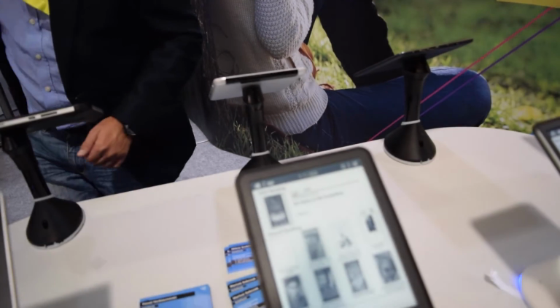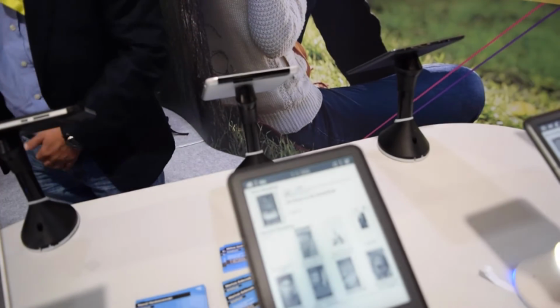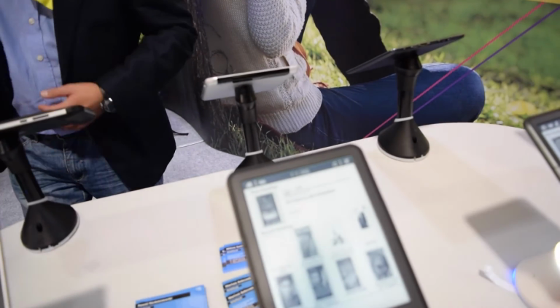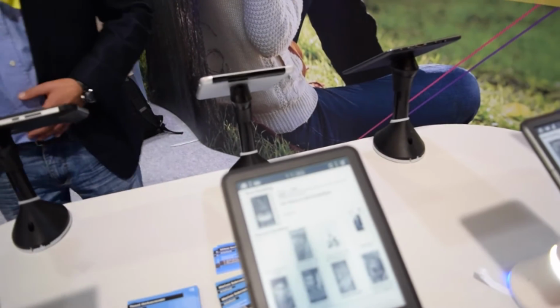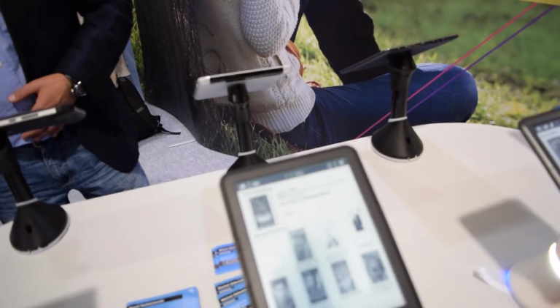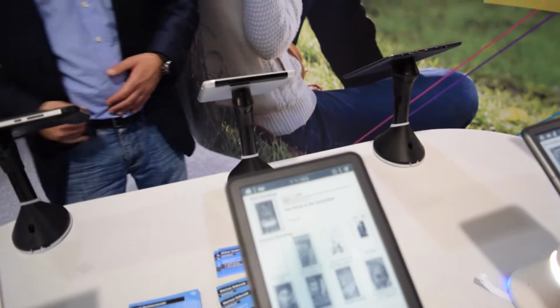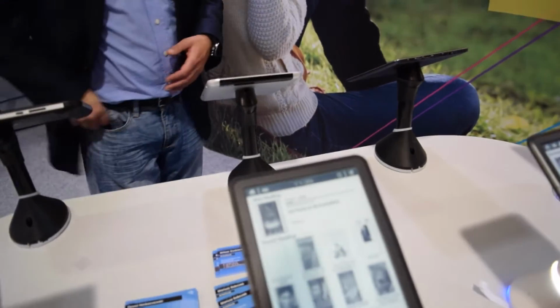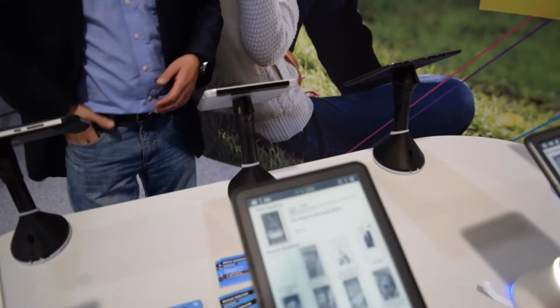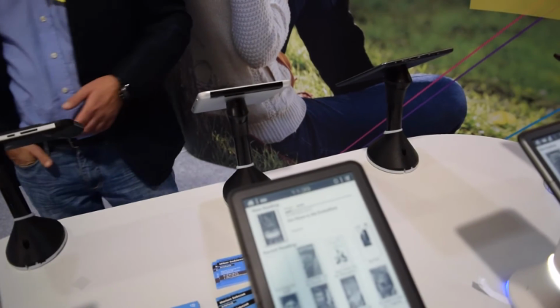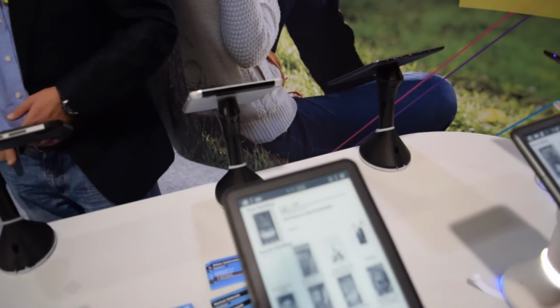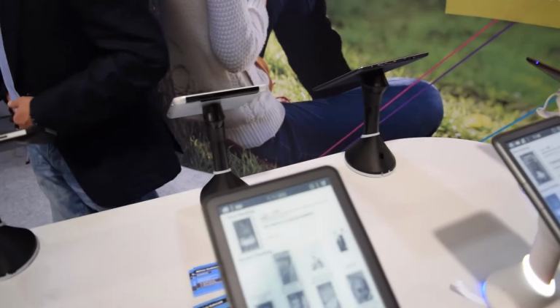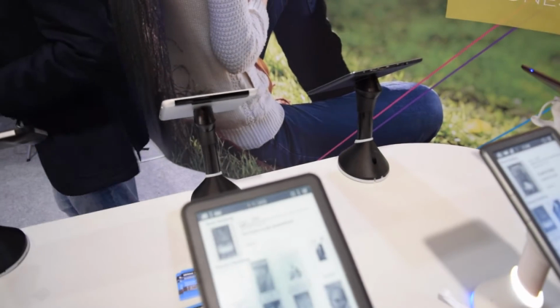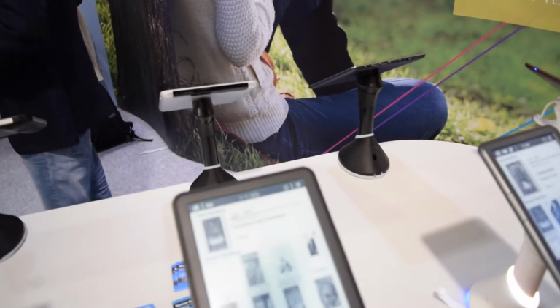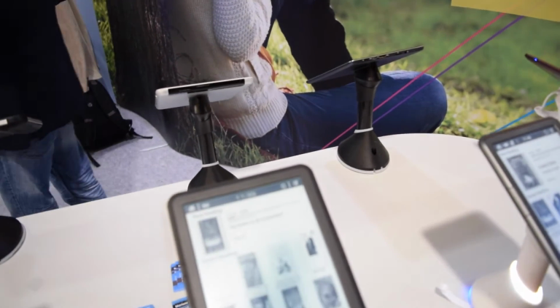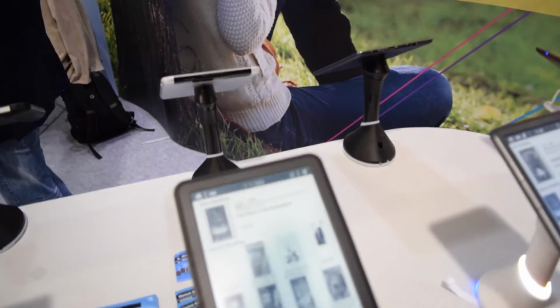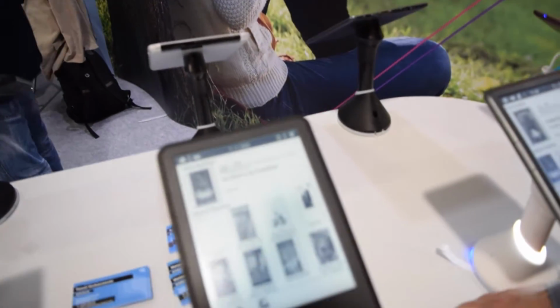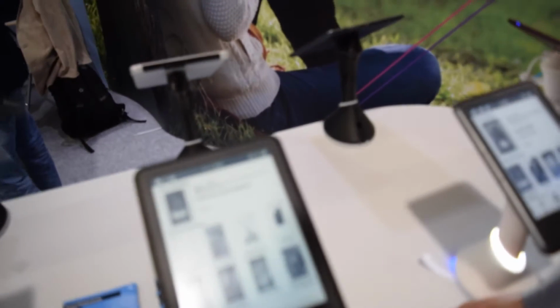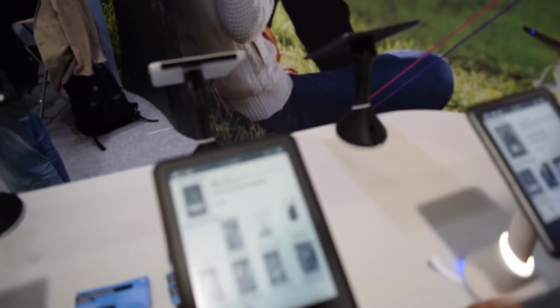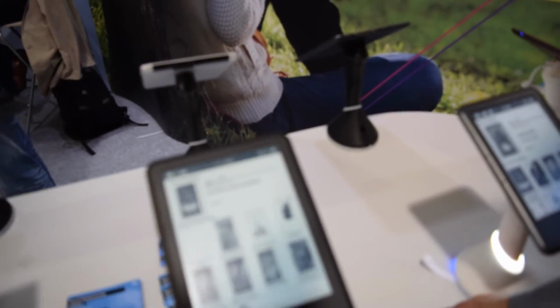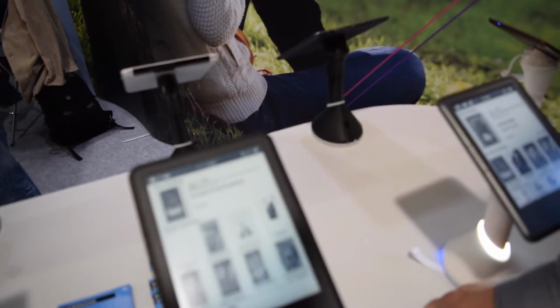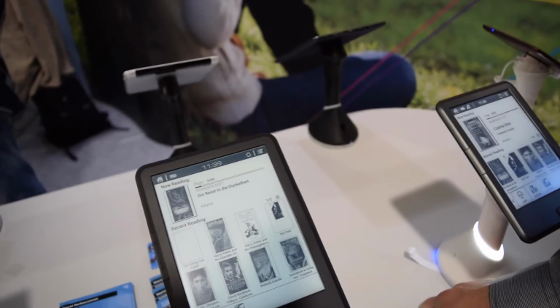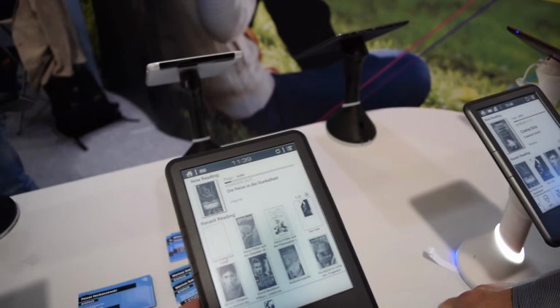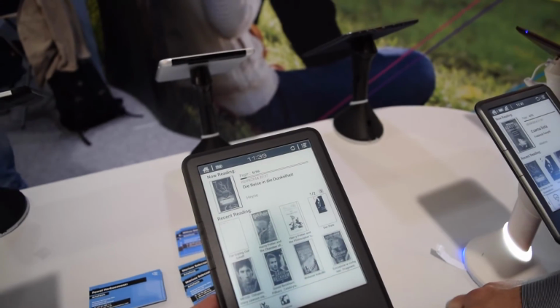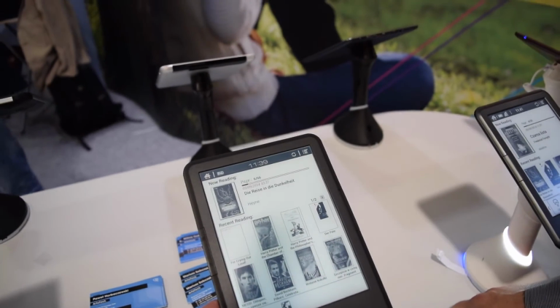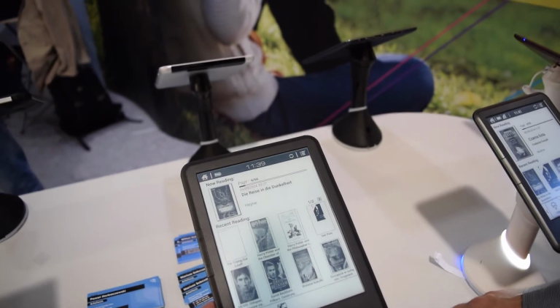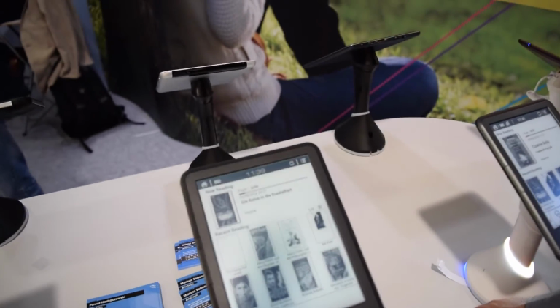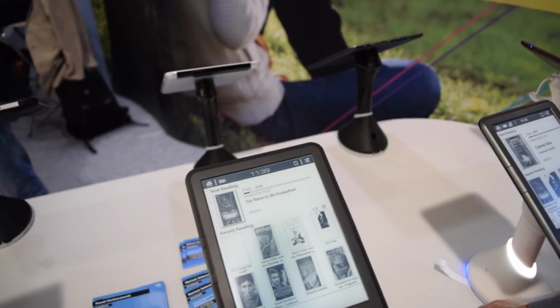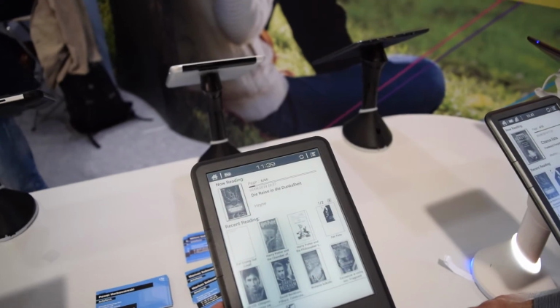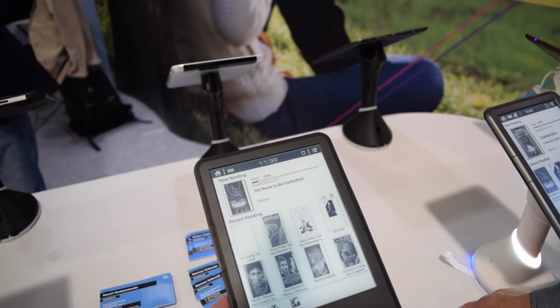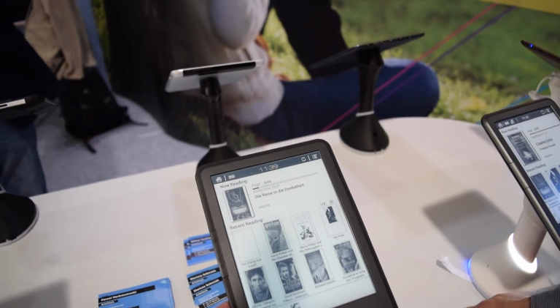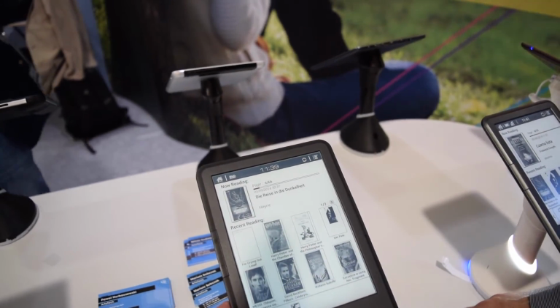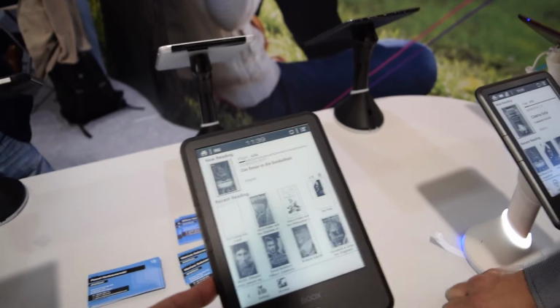It runs Android 4.0.4. The display is E-Ink — specifically E-Ink Pearl, not E-Ink Carta.